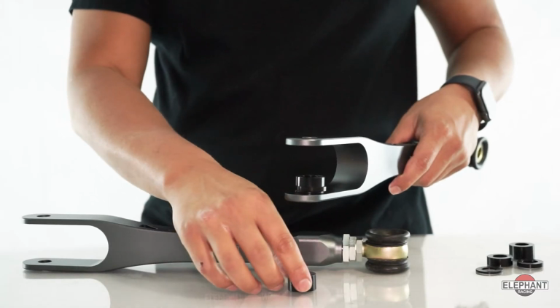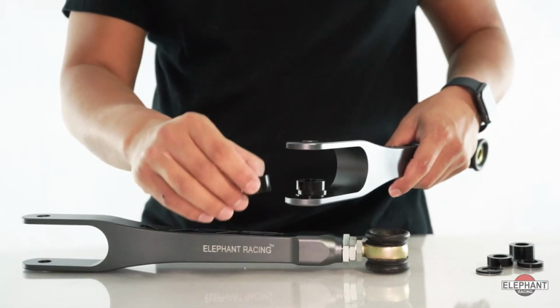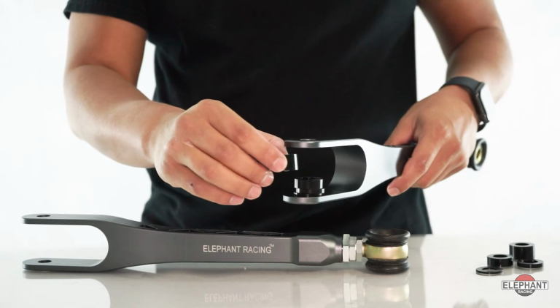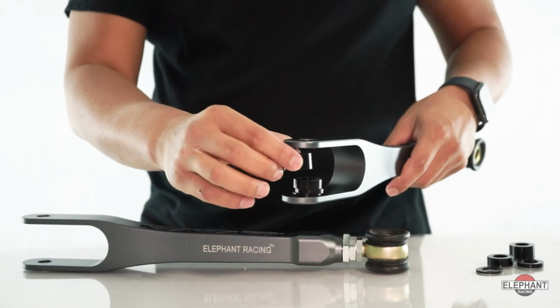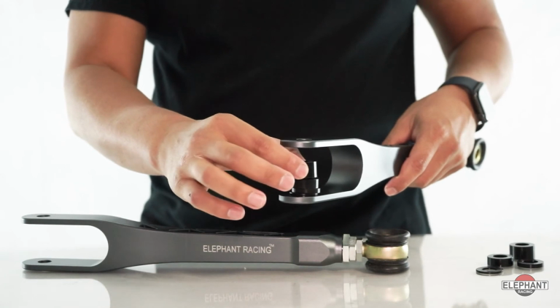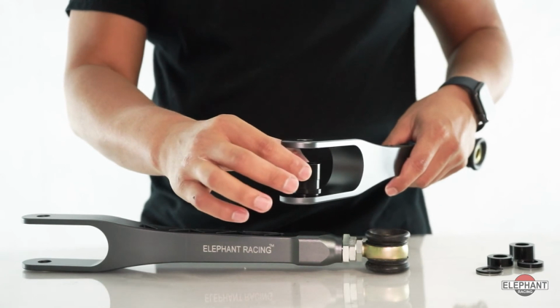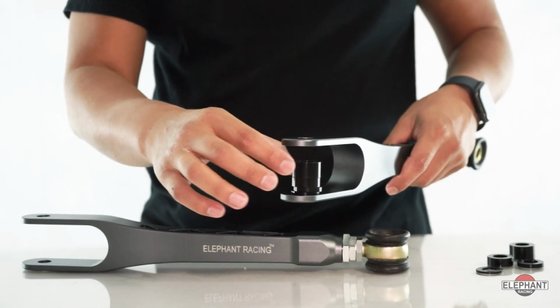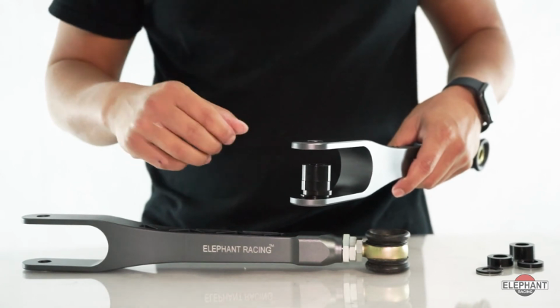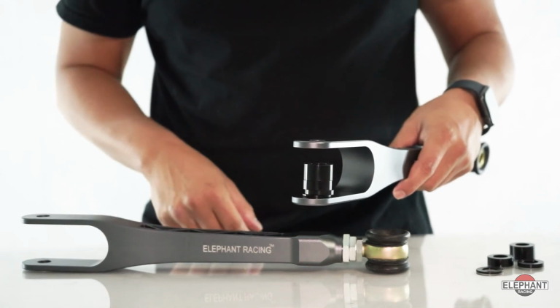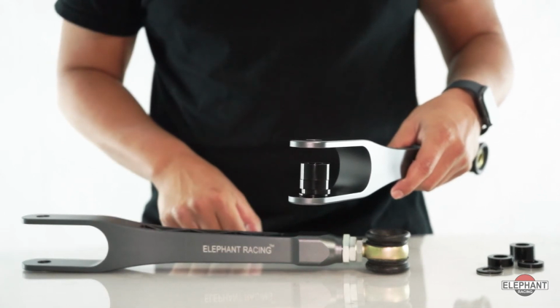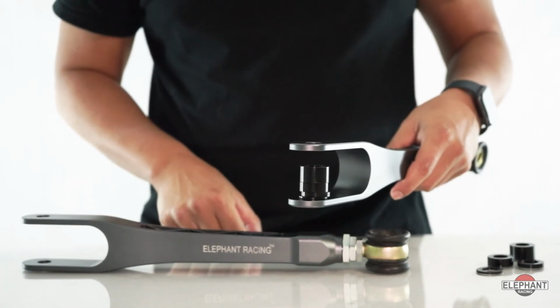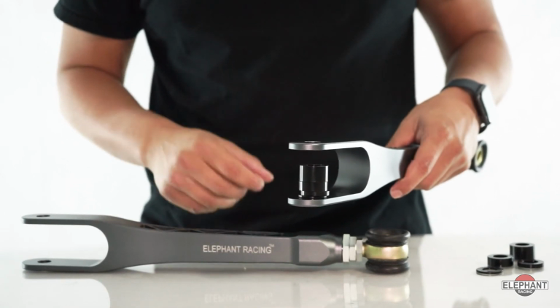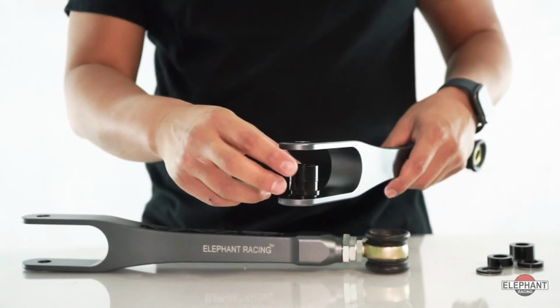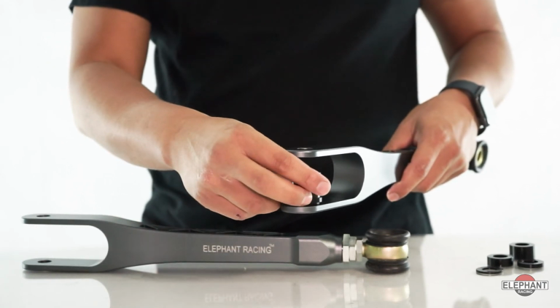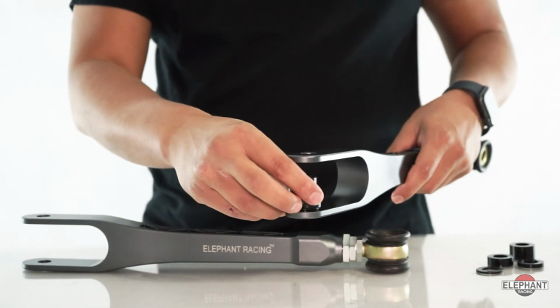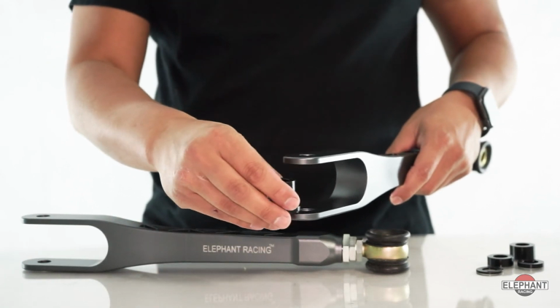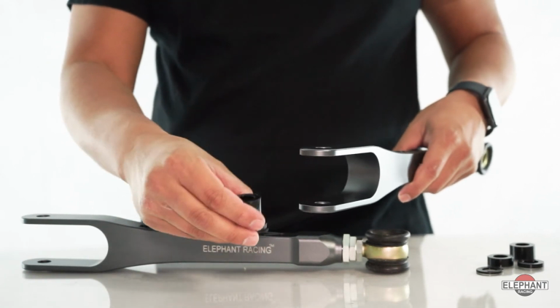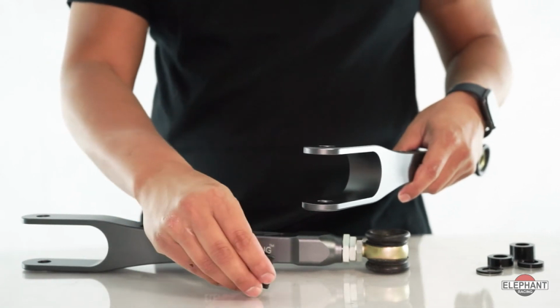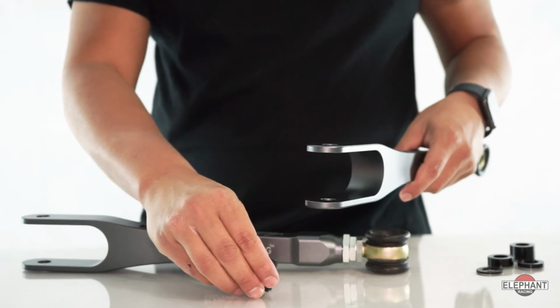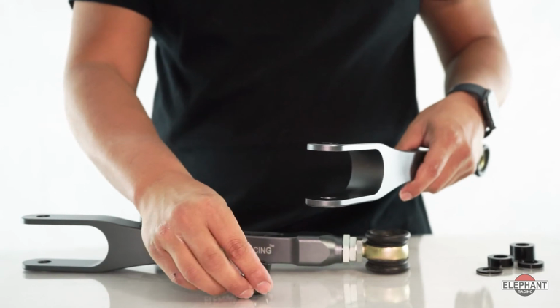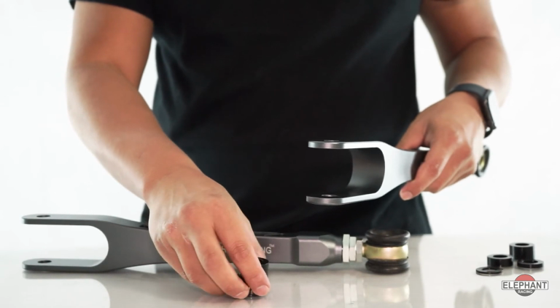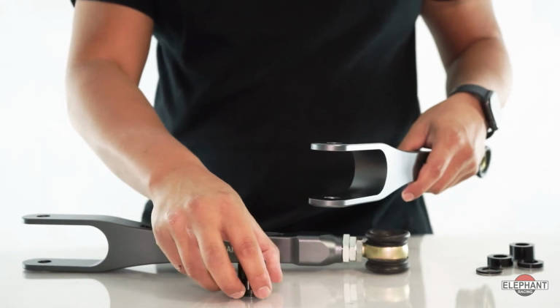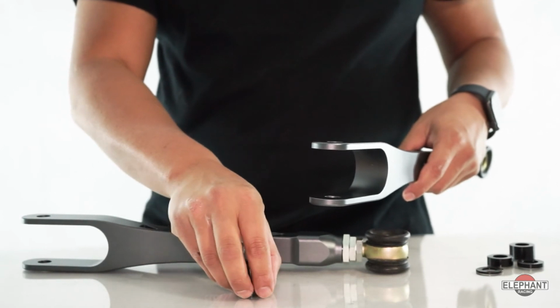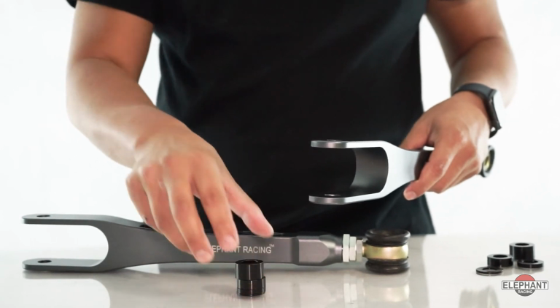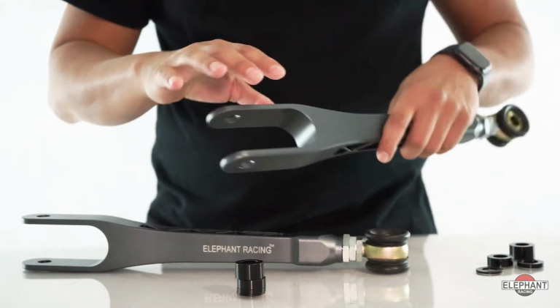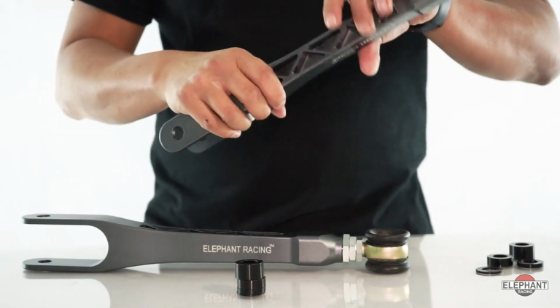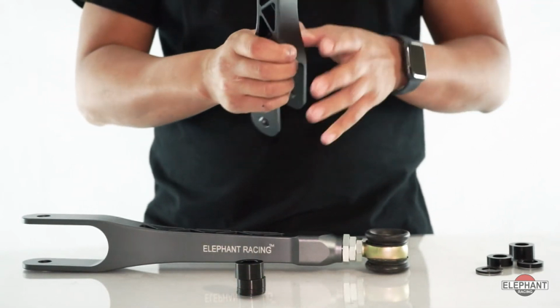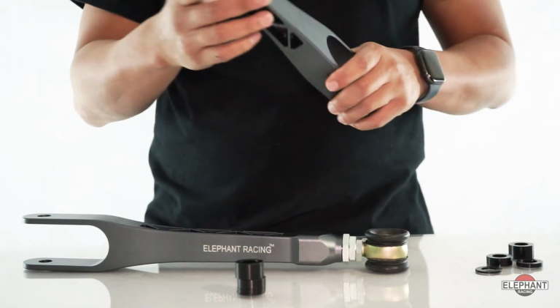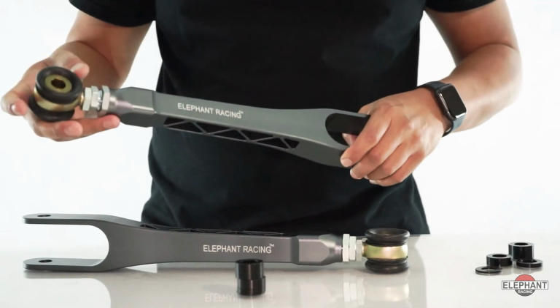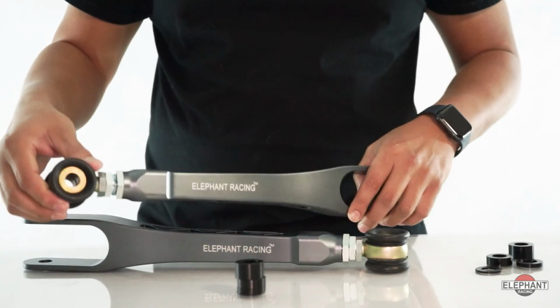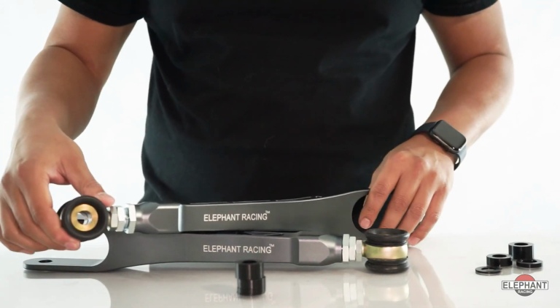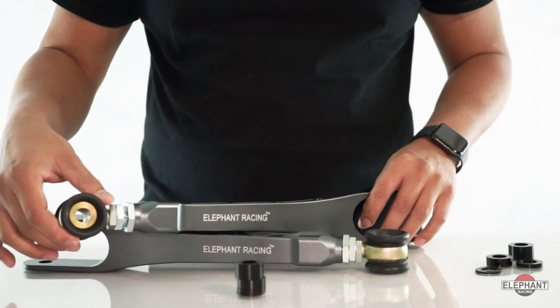Anti-squat behavior can also be adjusted. Raising the front of the caster arms using the provided spacers reduces rear squat under acceleration, adjustable in two millimeter increments.